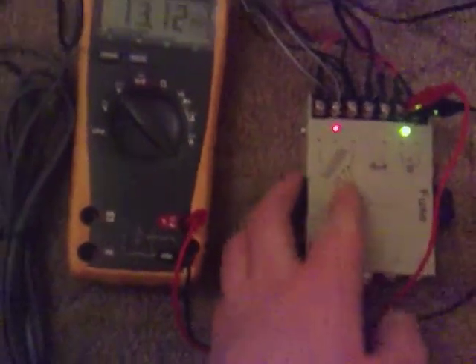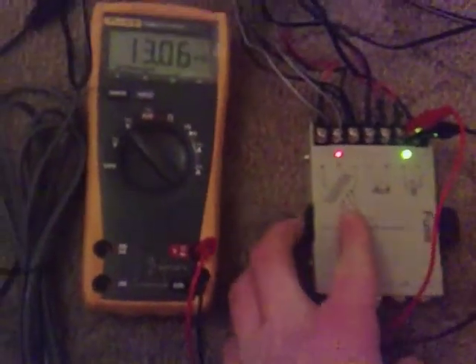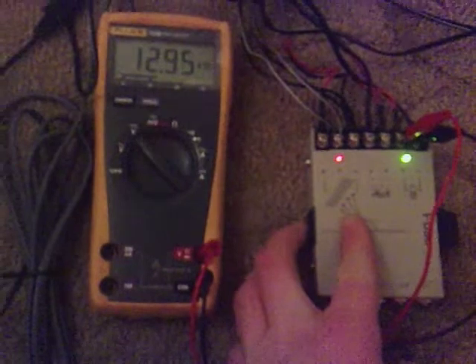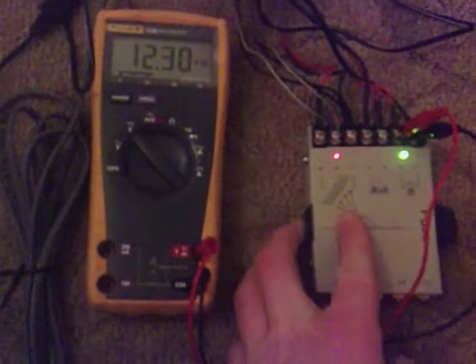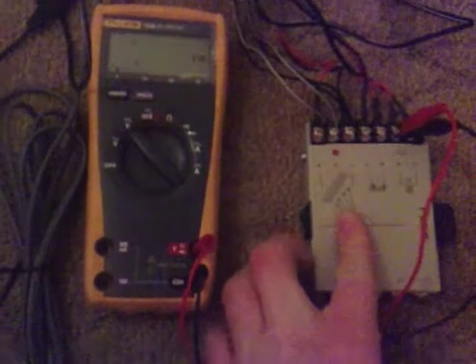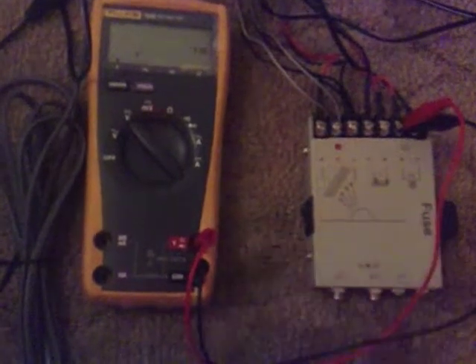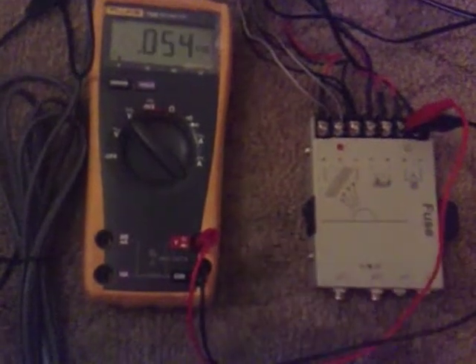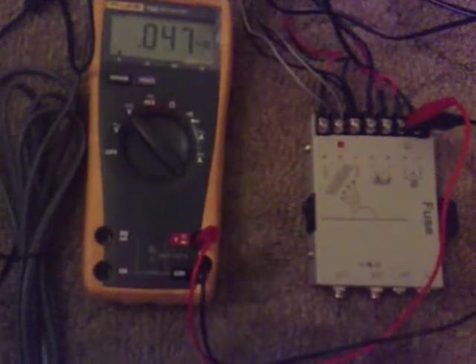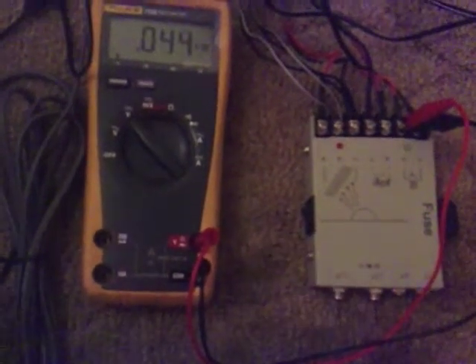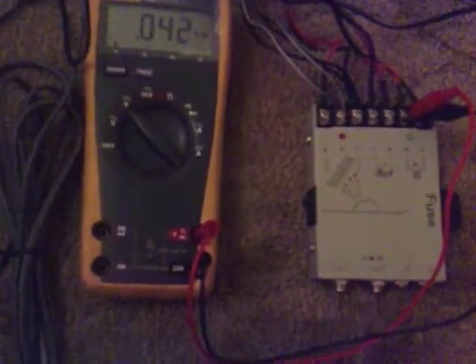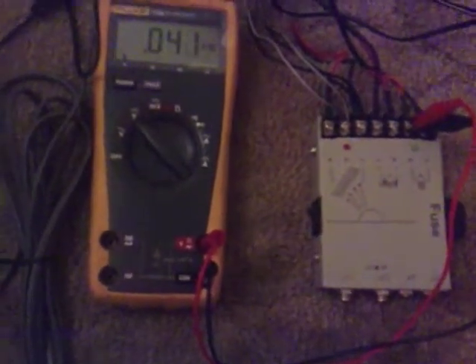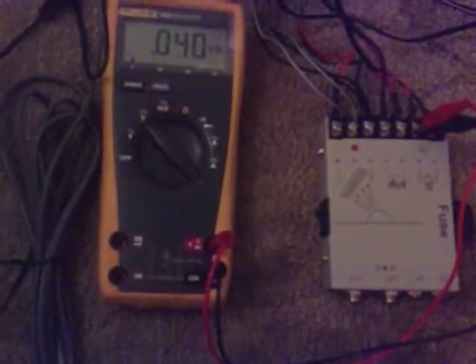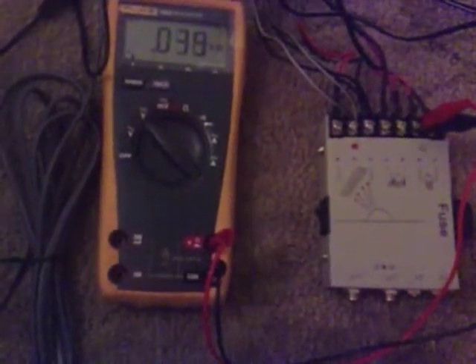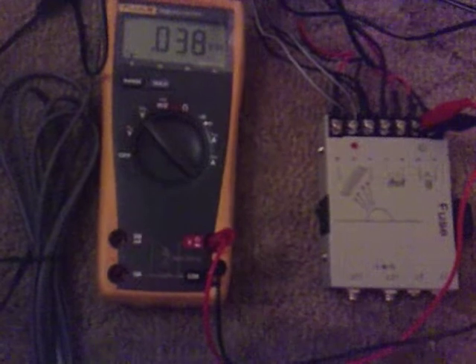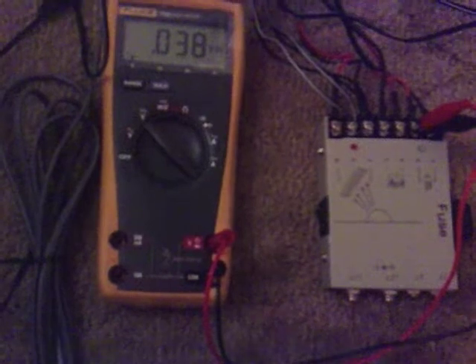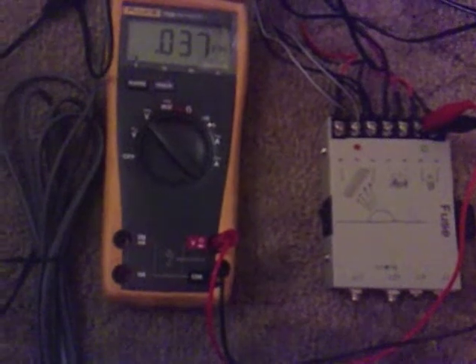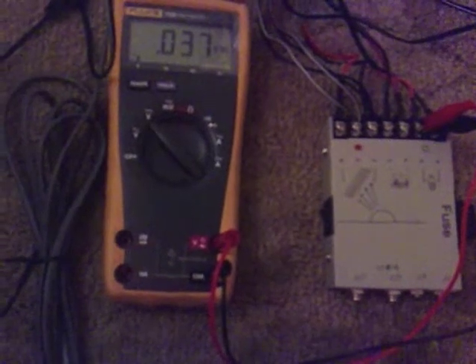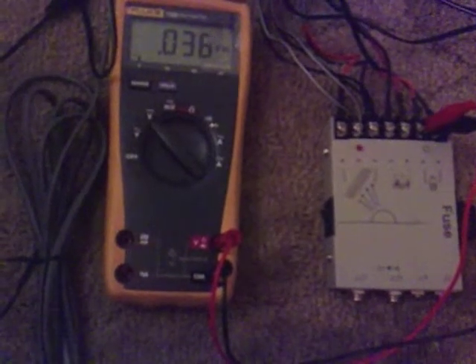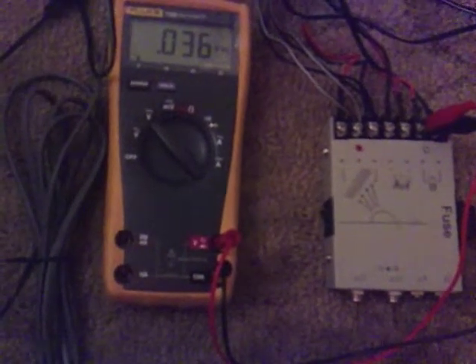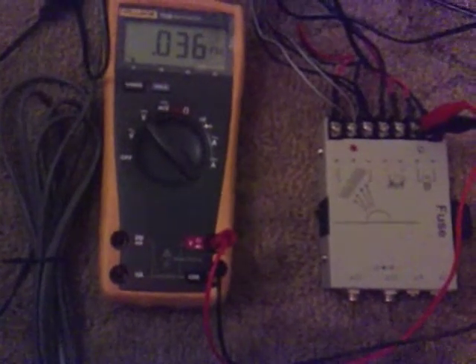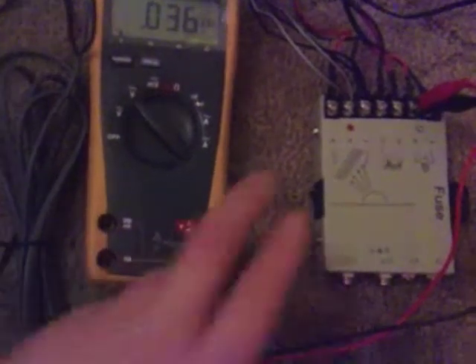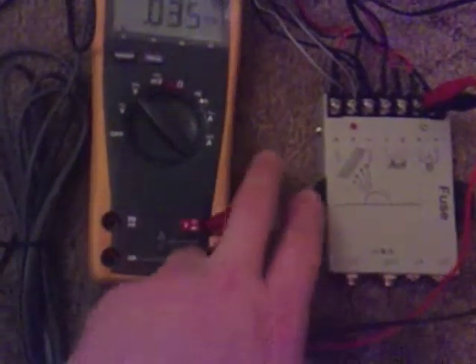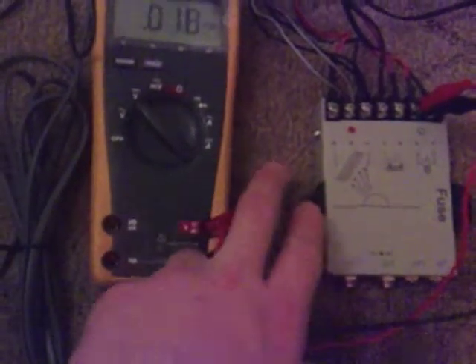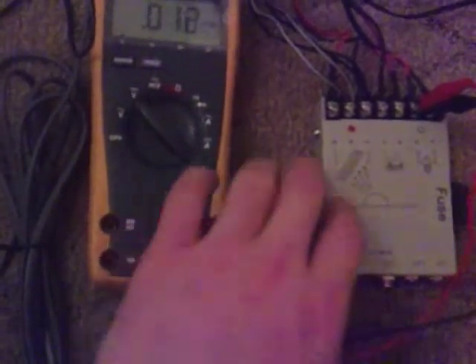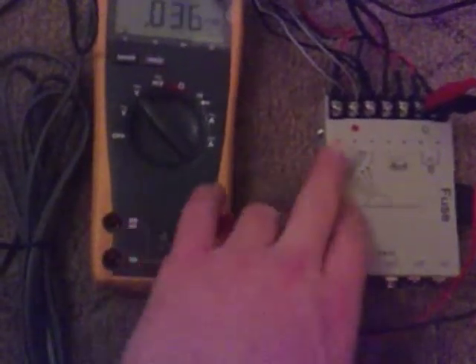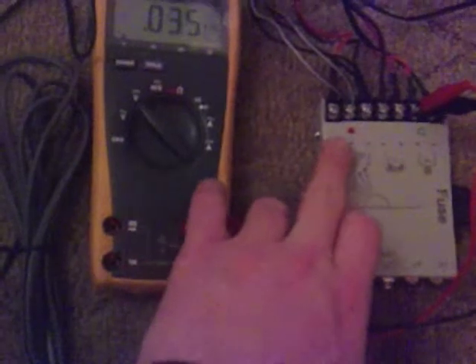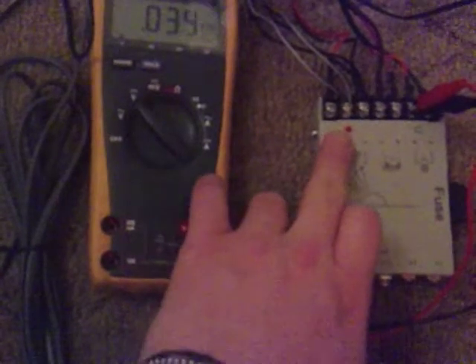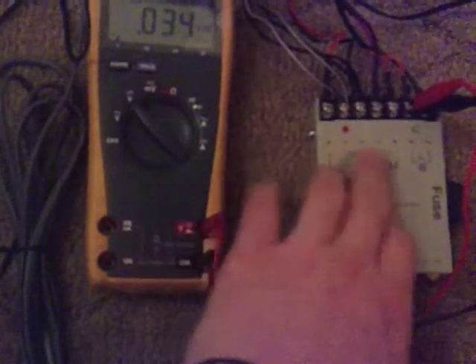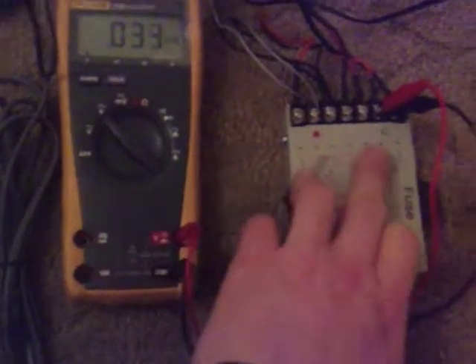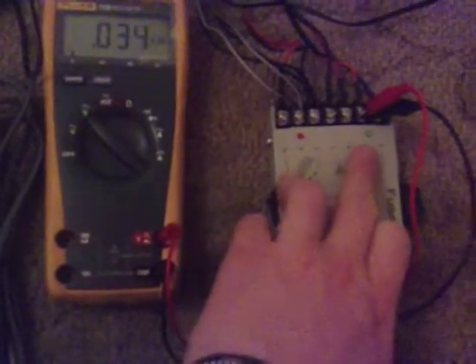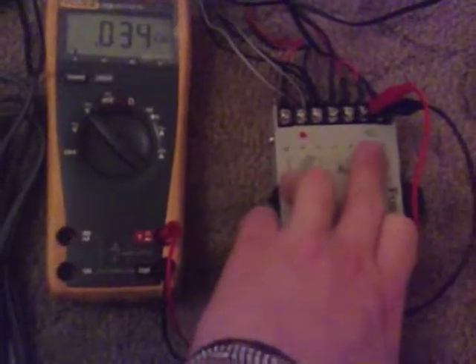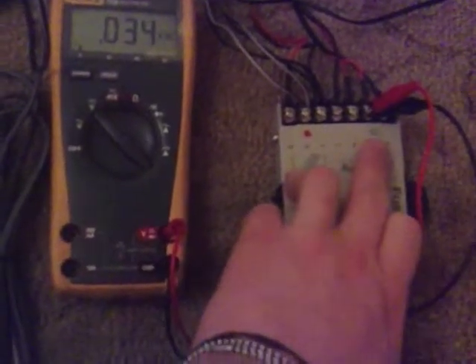I'm just going to switch it off now. It's still charging even though I've switched that off — it's charging without having to light up the on LED.